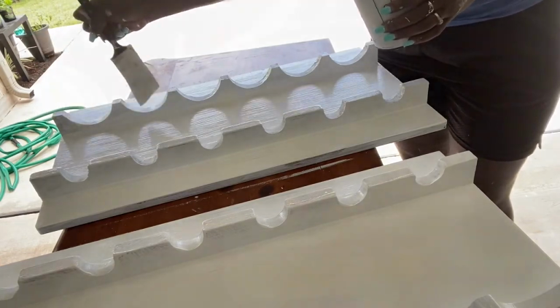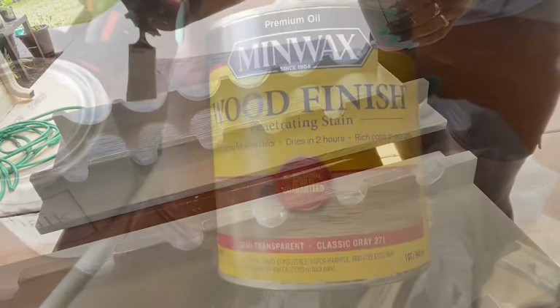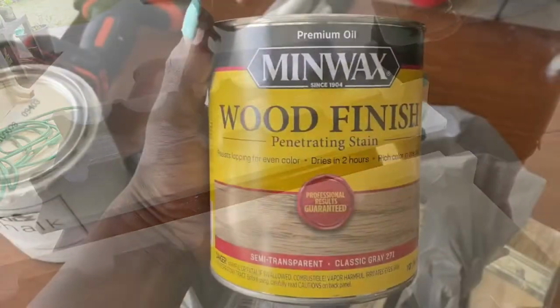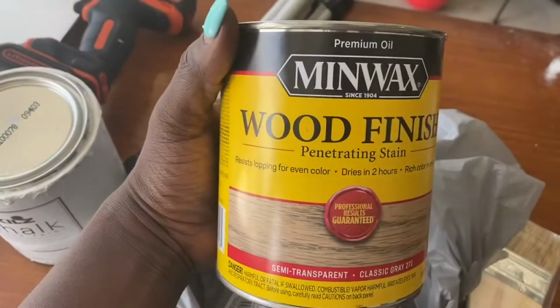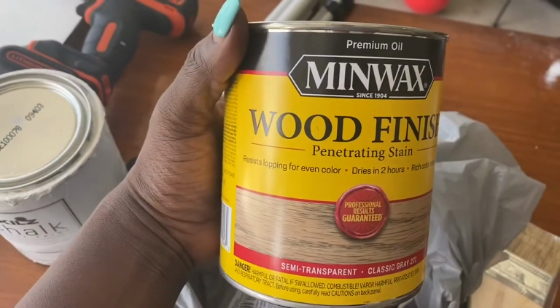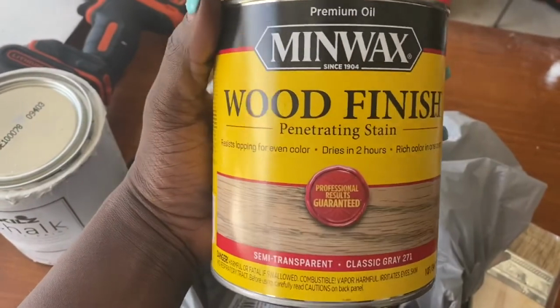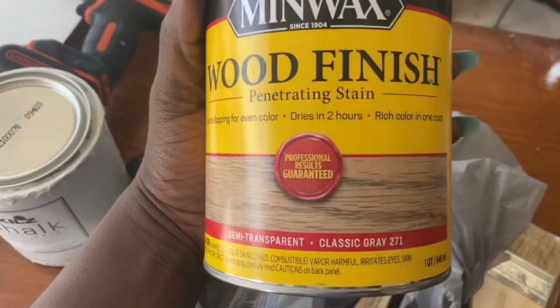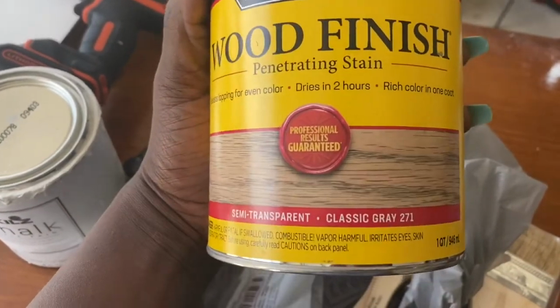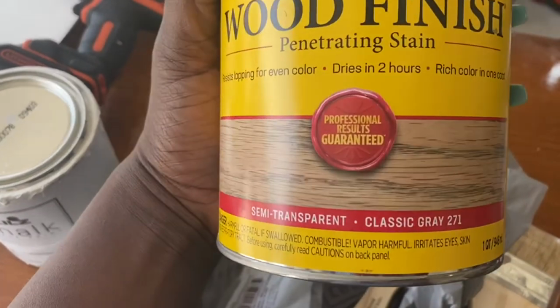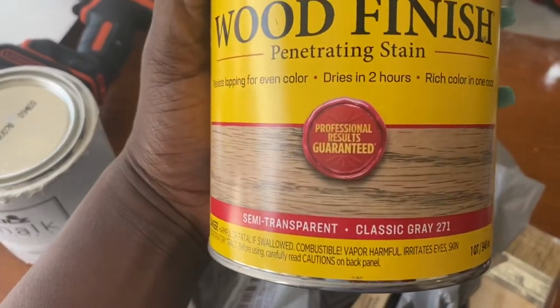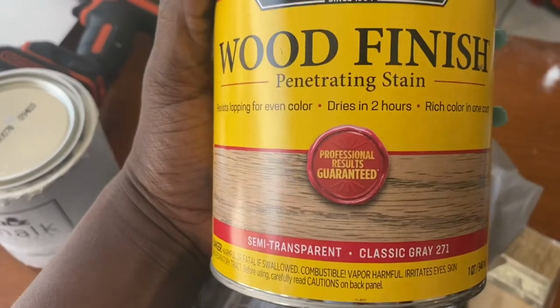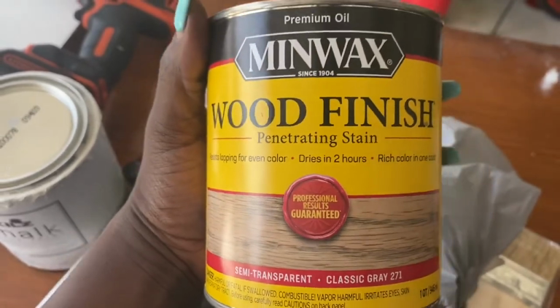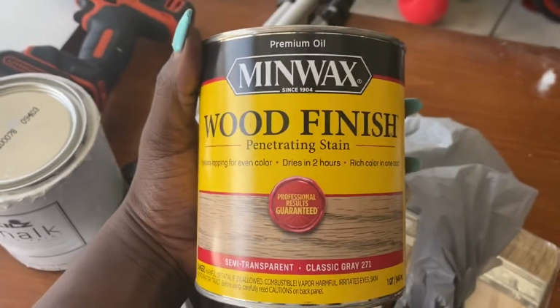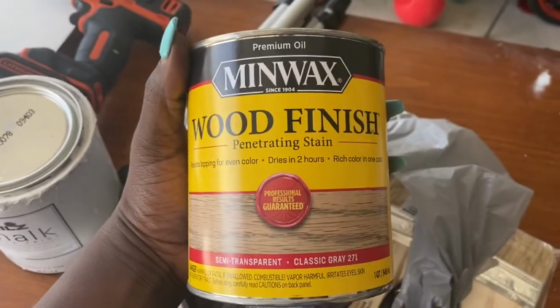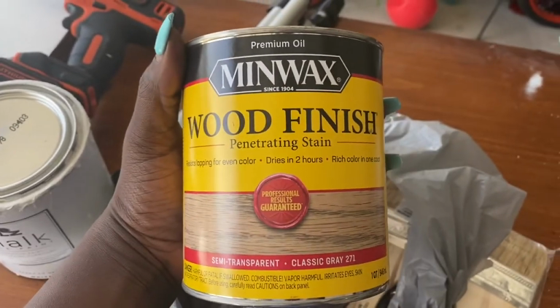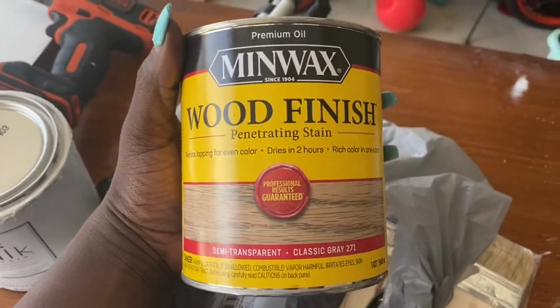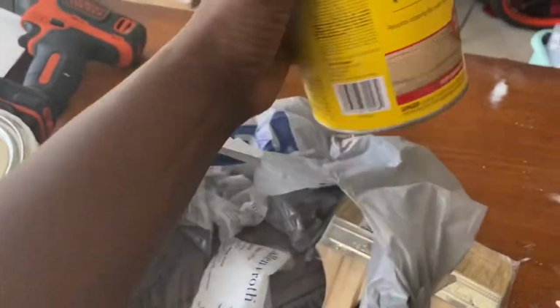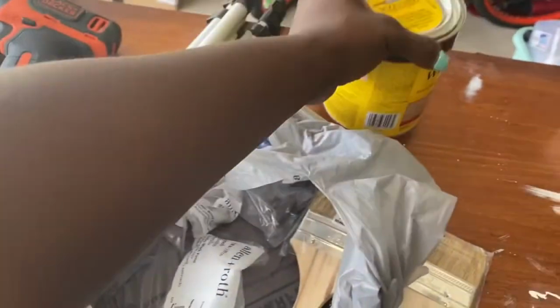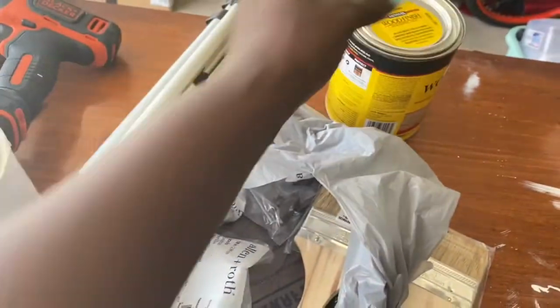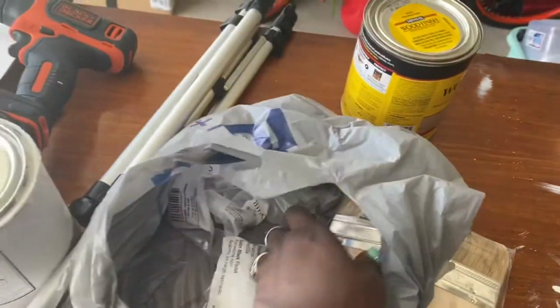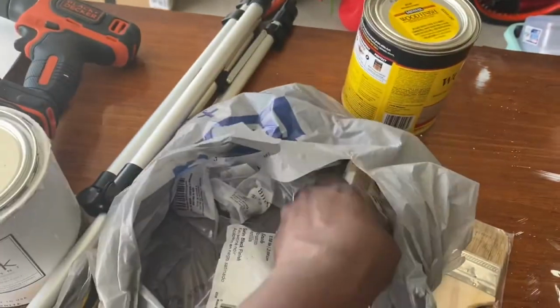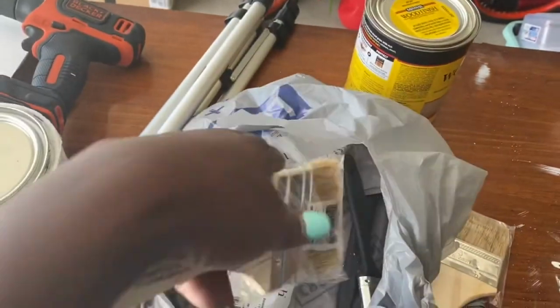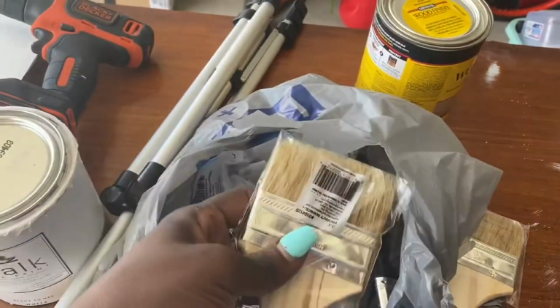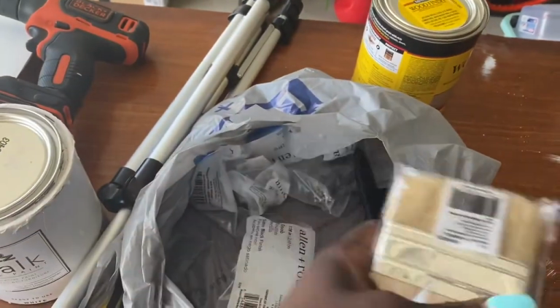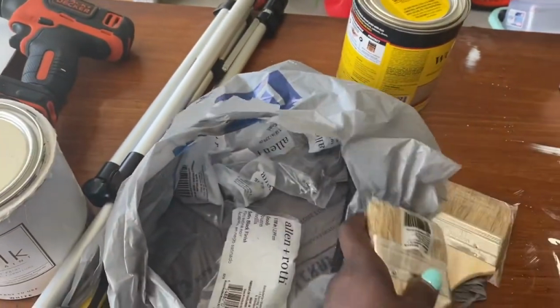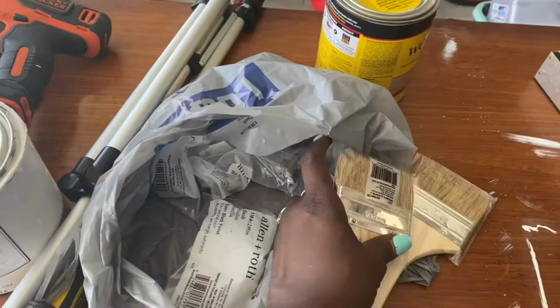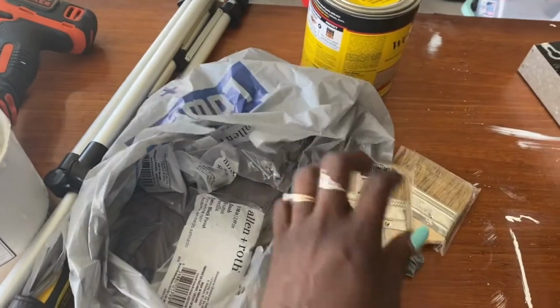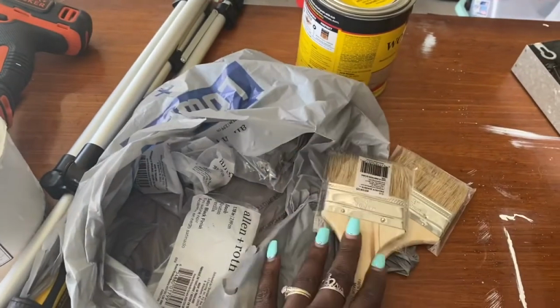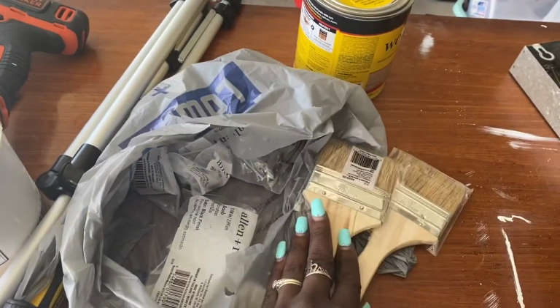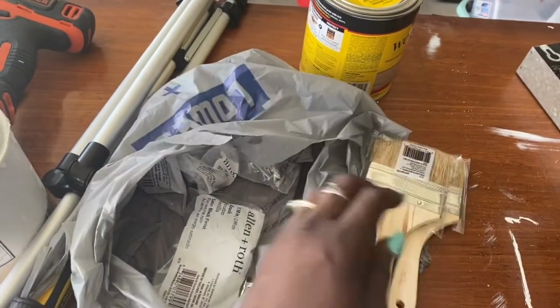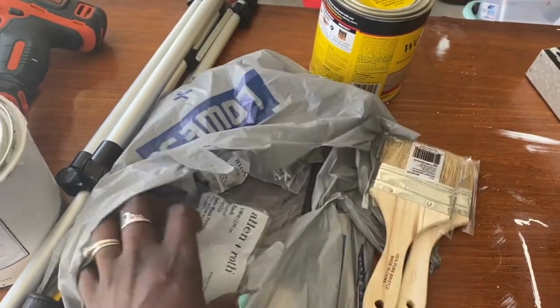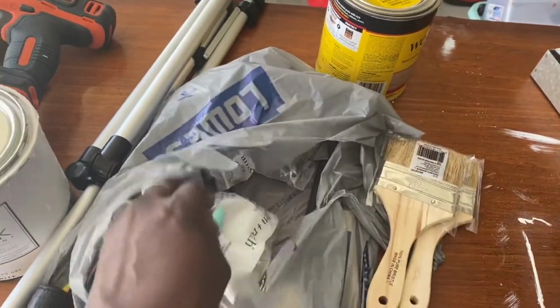I actually had to go back to the store because I forgot the stain — the most important part! Here it is in classic gray; I'll also put the description link for that below. I bought some new paint brushes too.